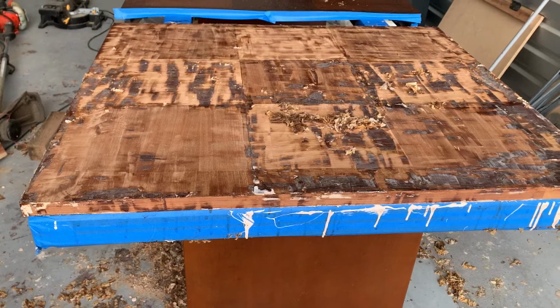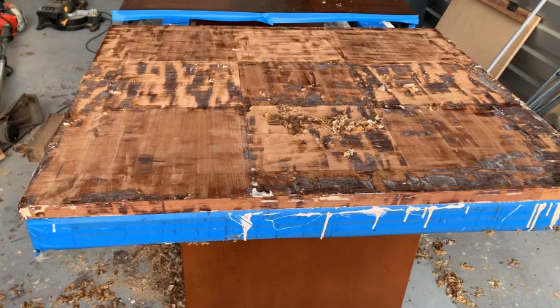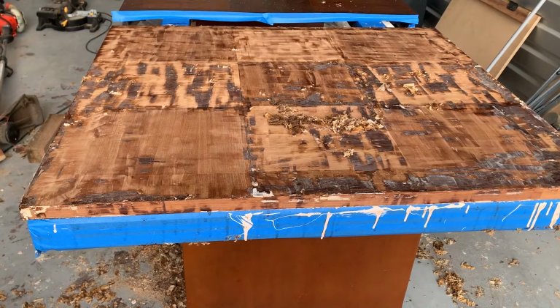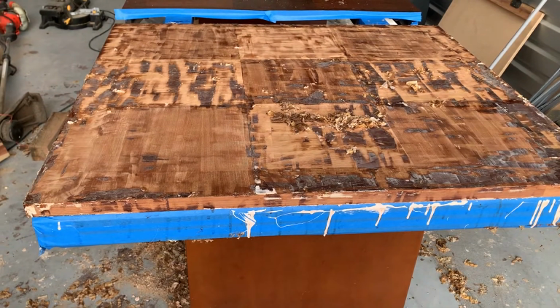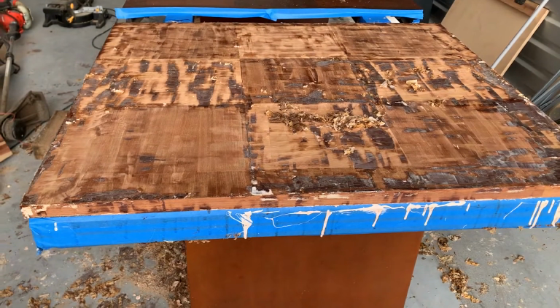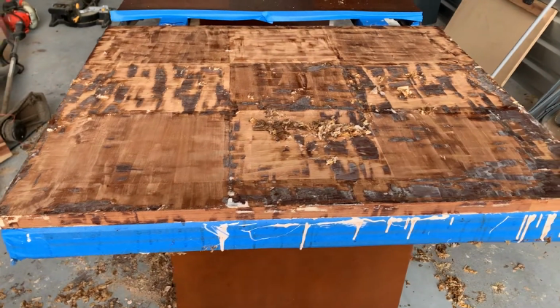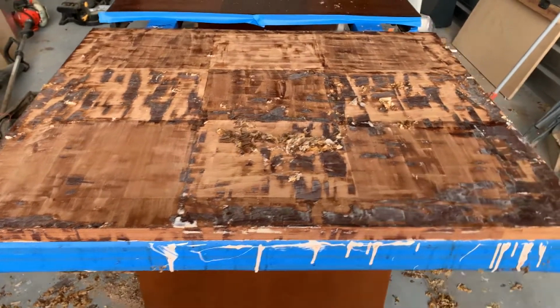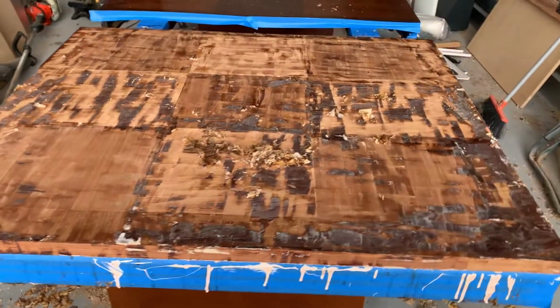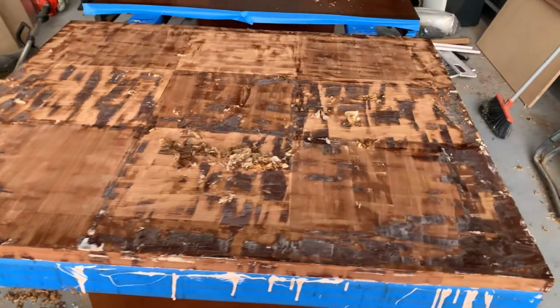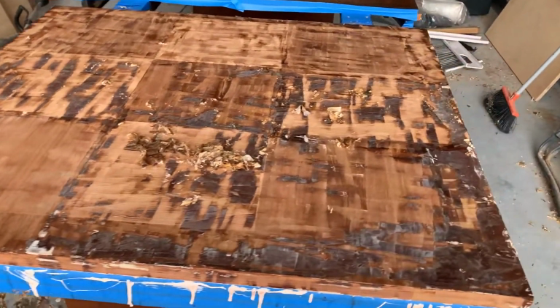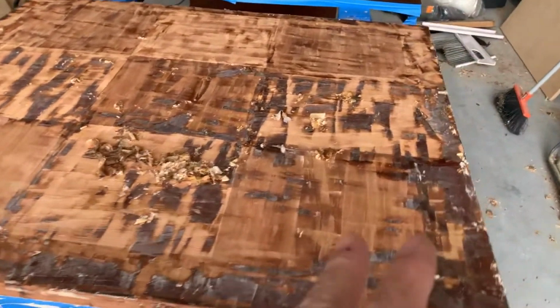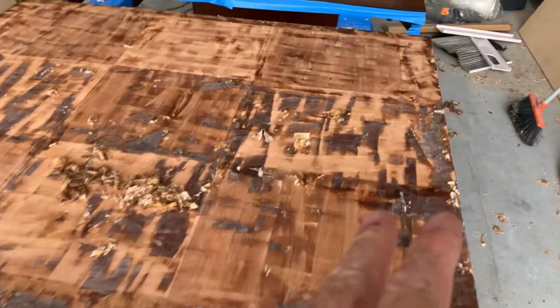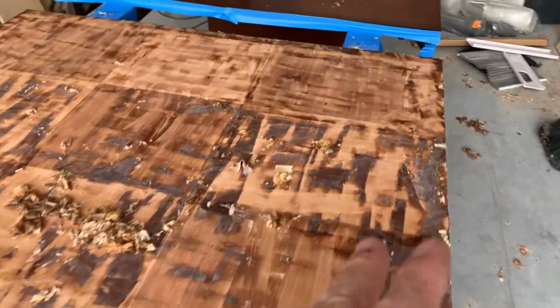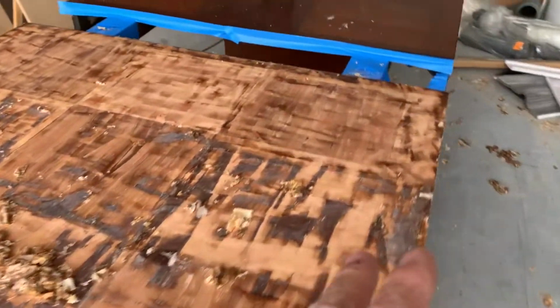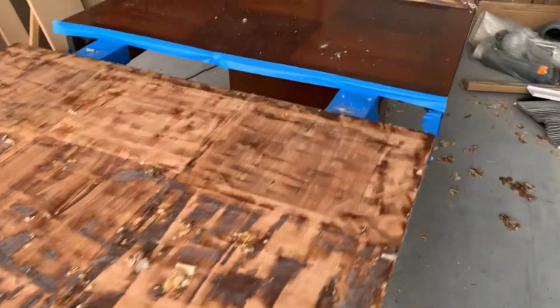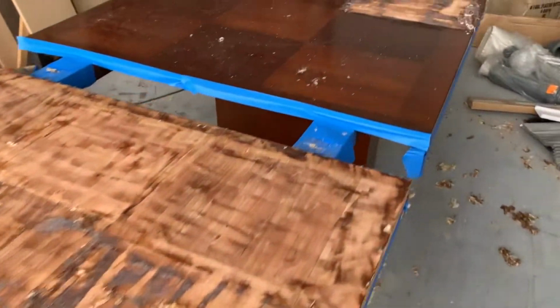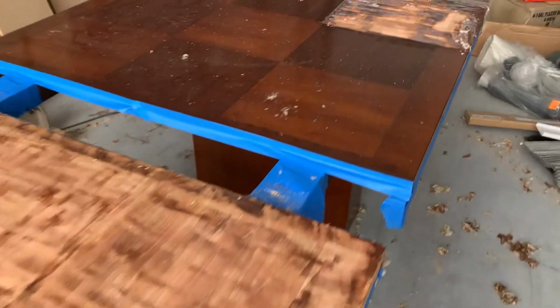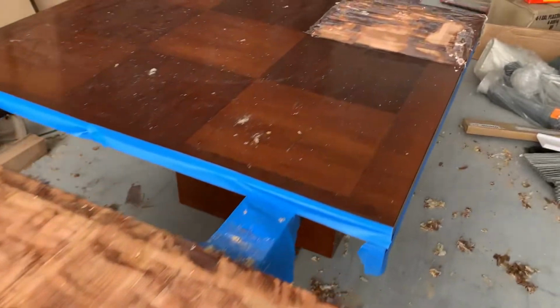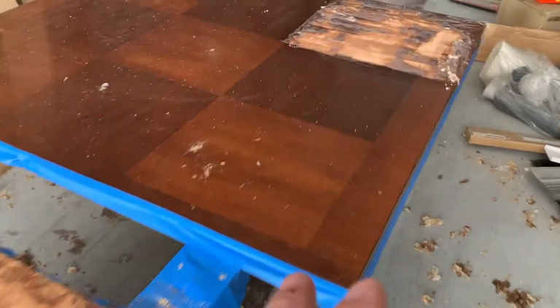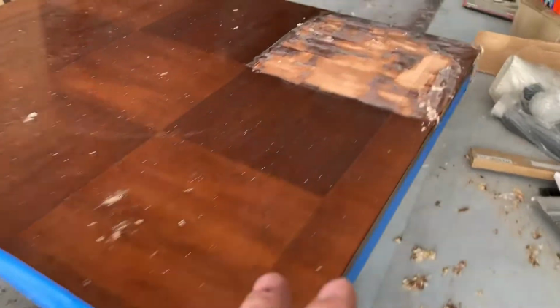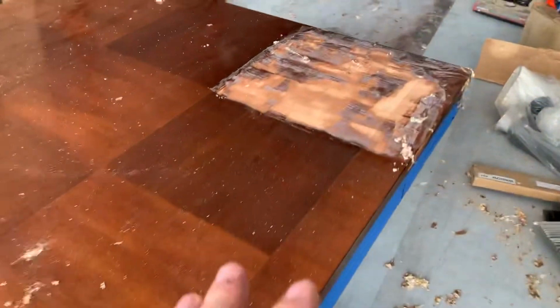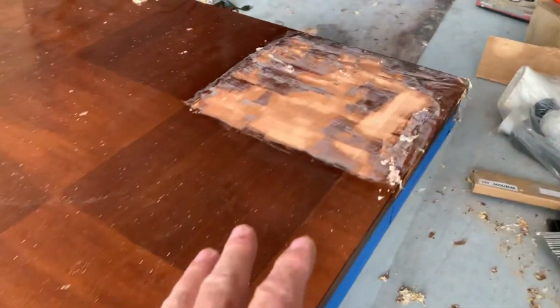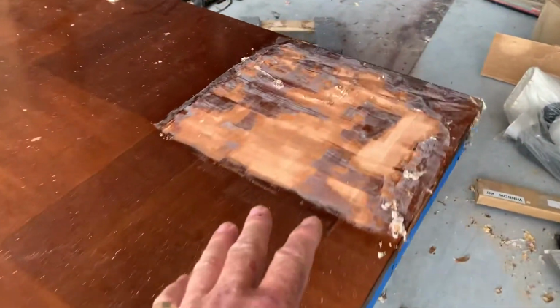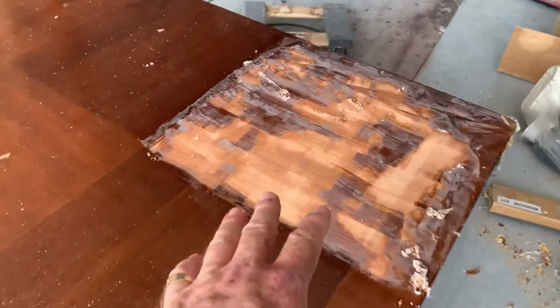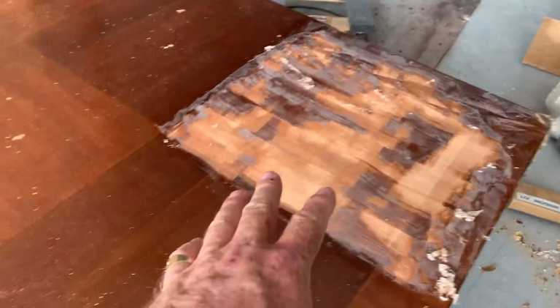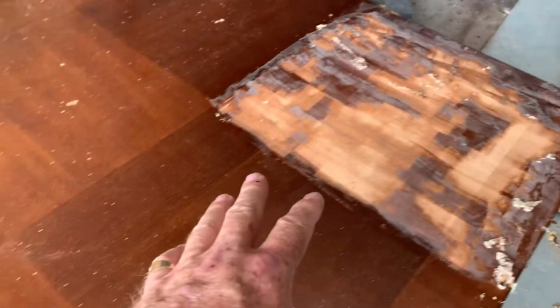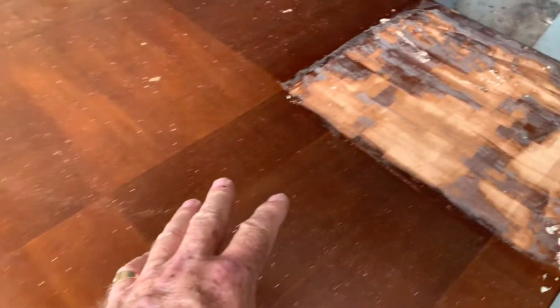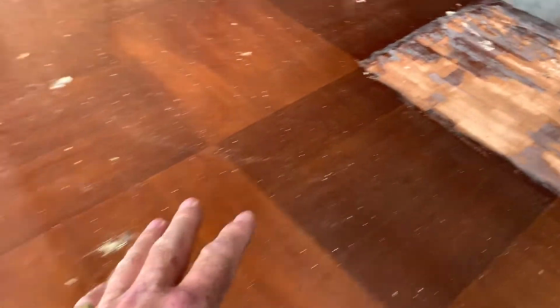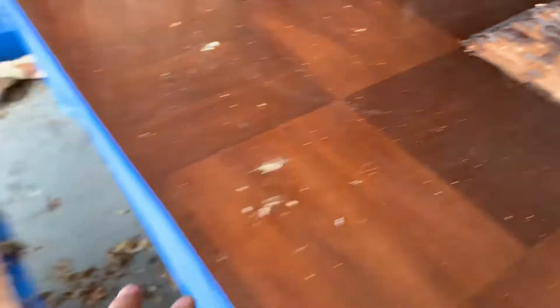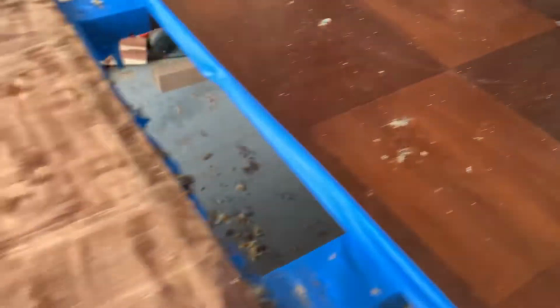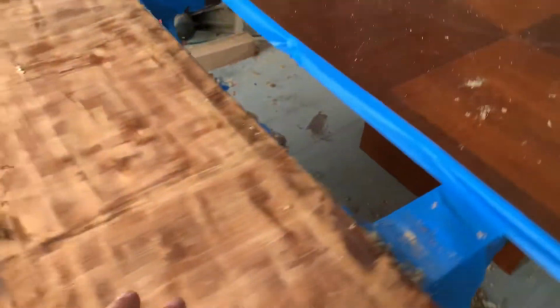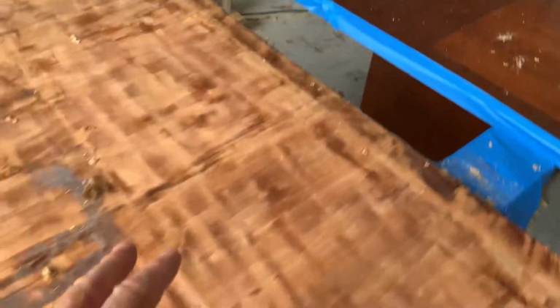Welcome to Video Day Projects Week. Continuing stripping the table, and I've started this side. I'm doing one little section at a time, and it's starting to look really good.